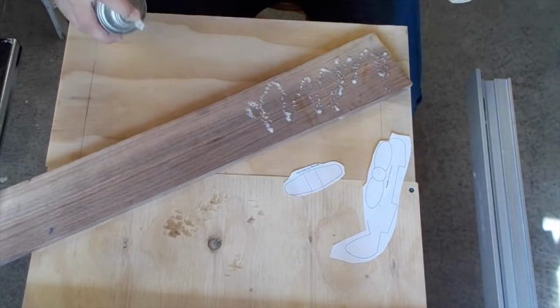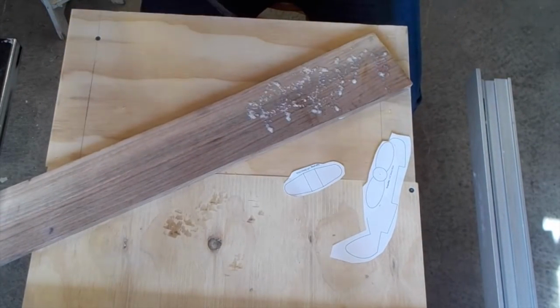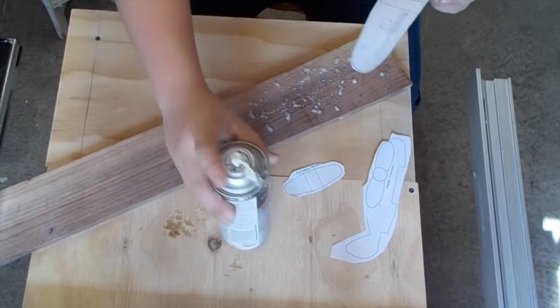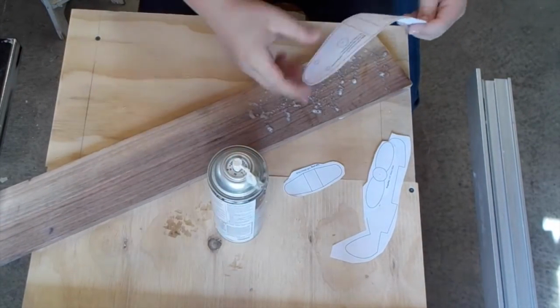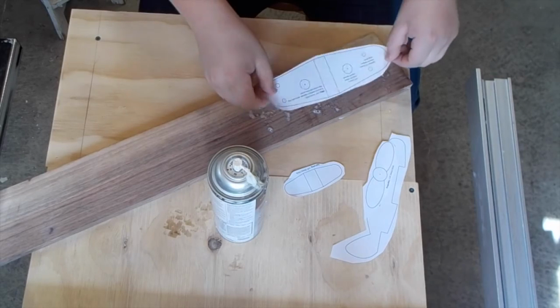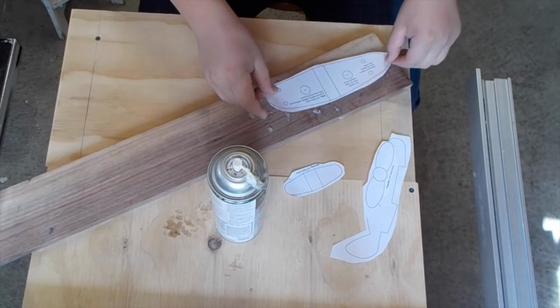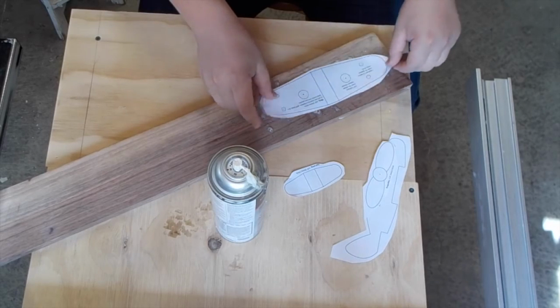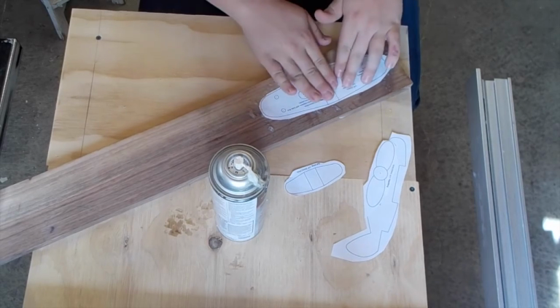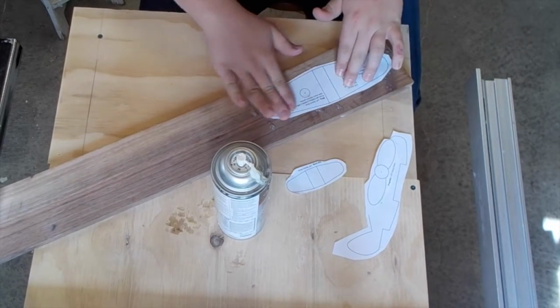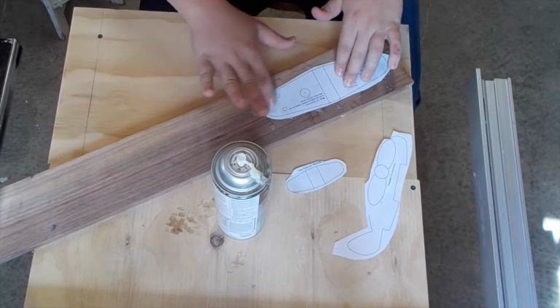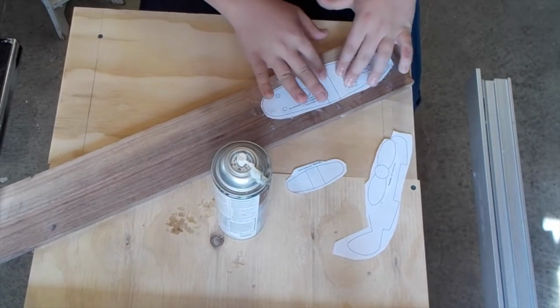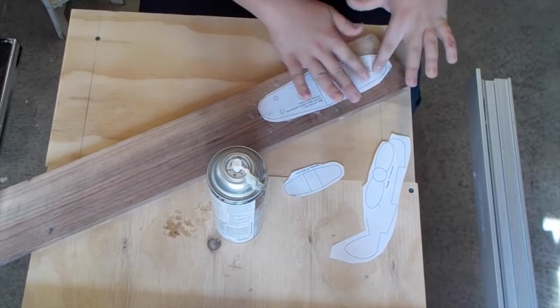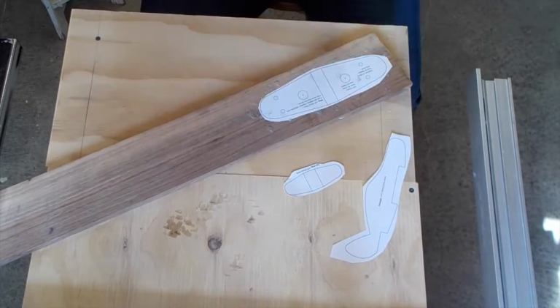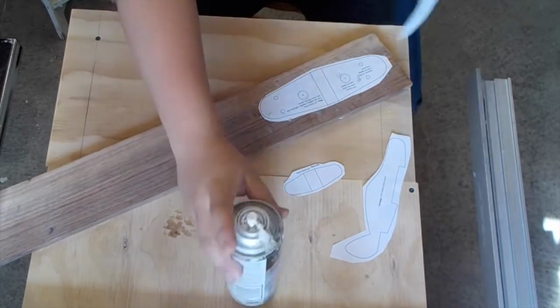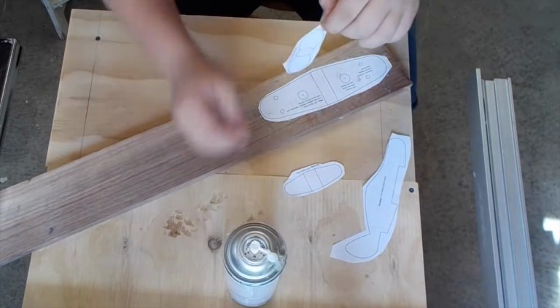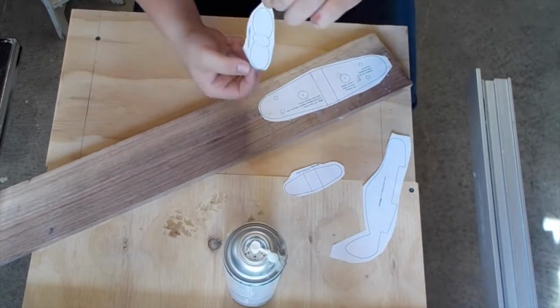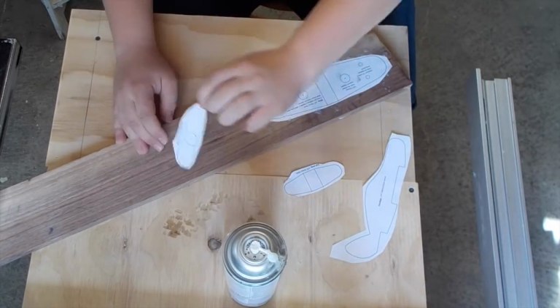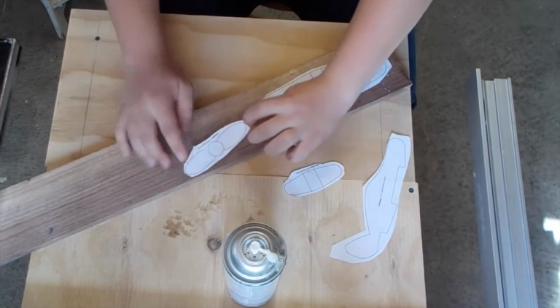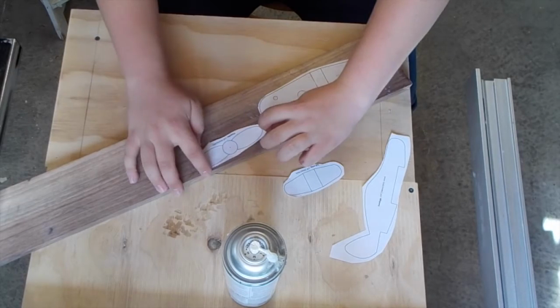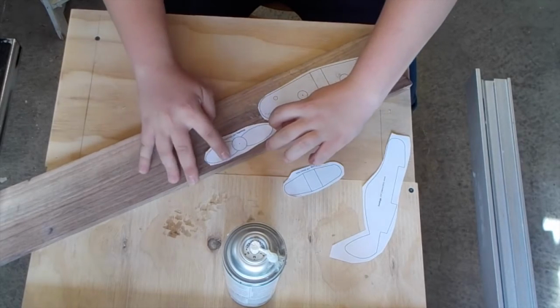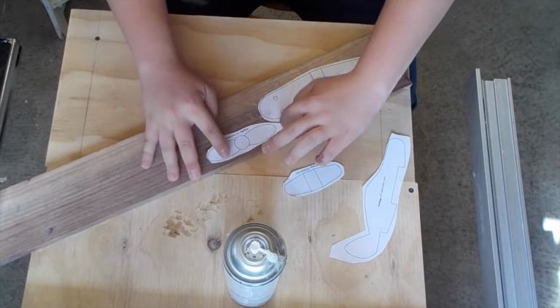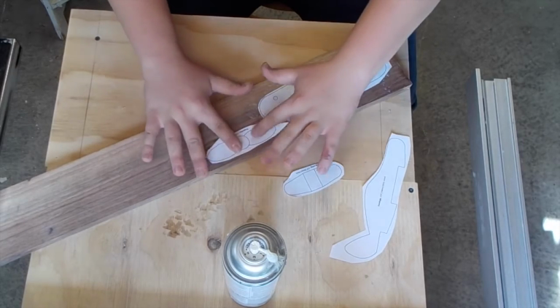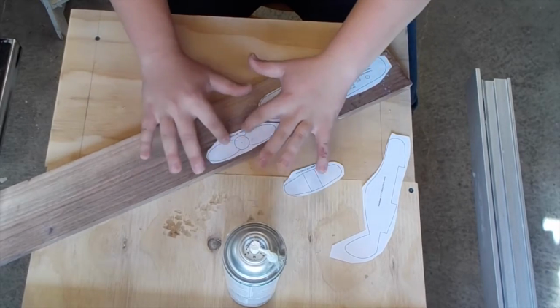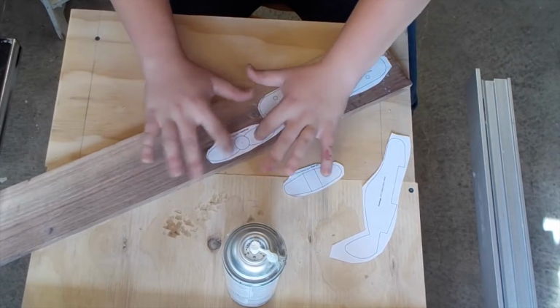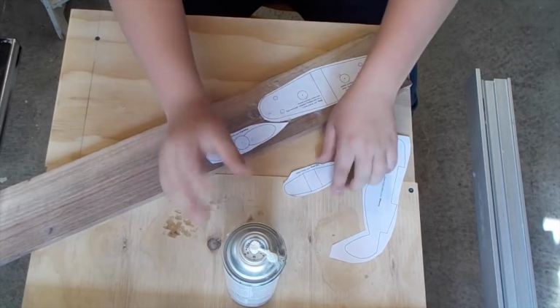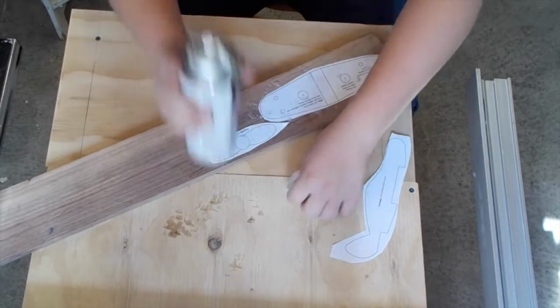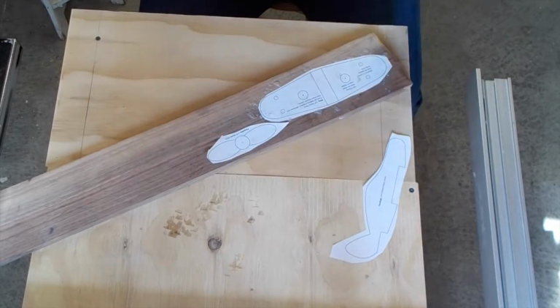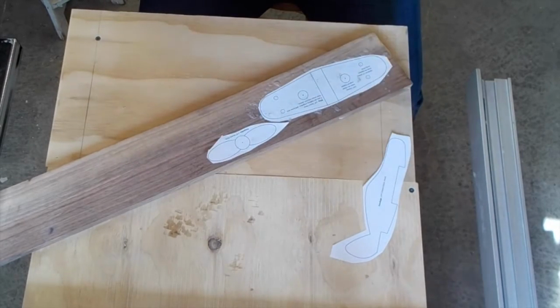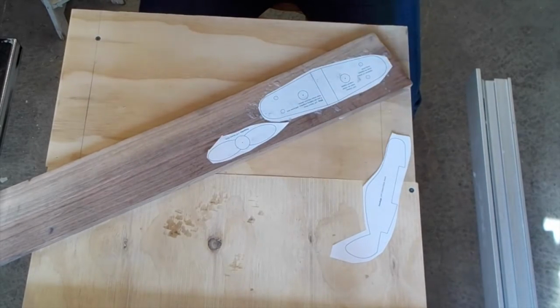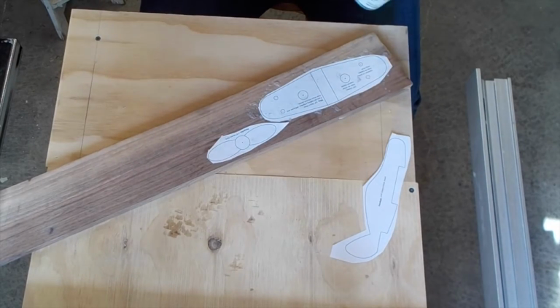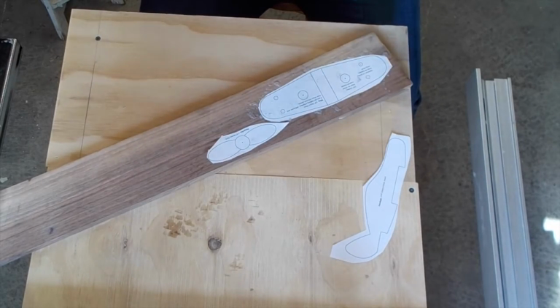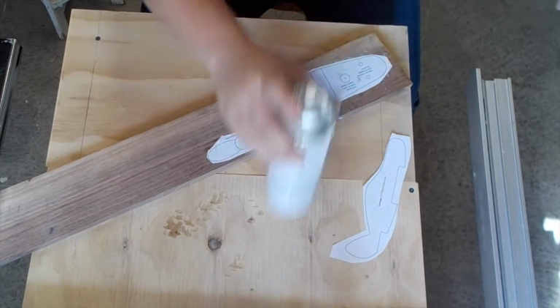I'm using spray adhesive to attach these to the board. It's basically like a spray glue. You spray it on there, give it a few seconds to dry up, and then you put it on there and it'll peel off real easily.